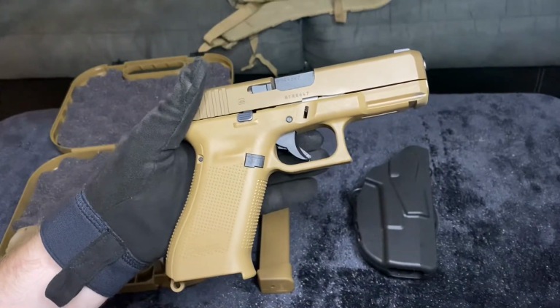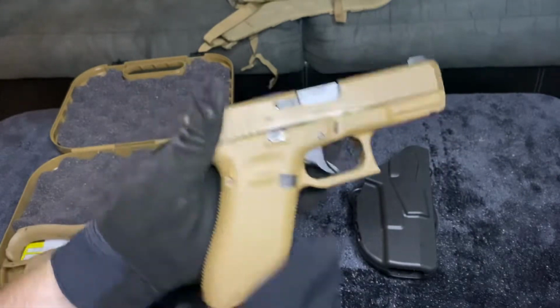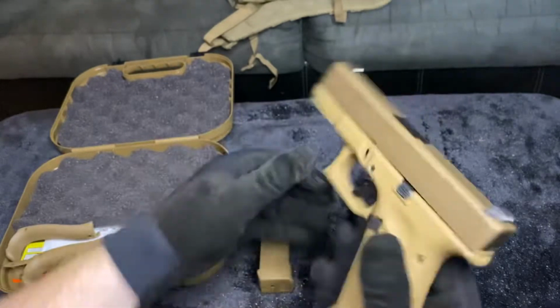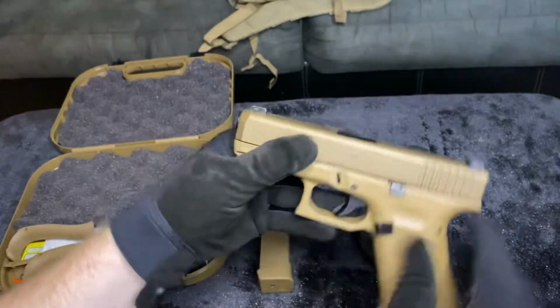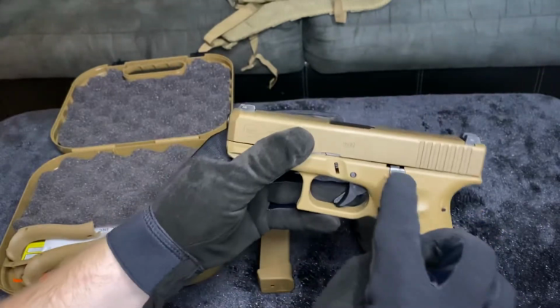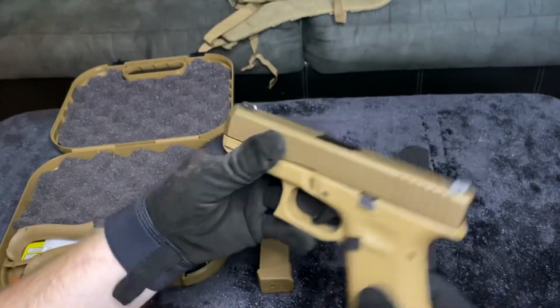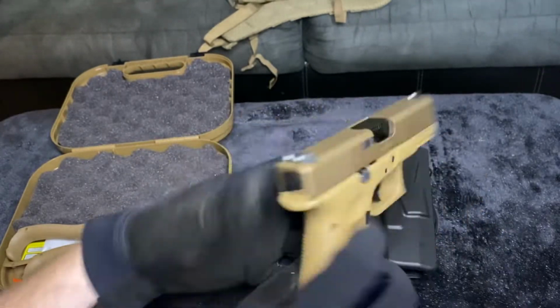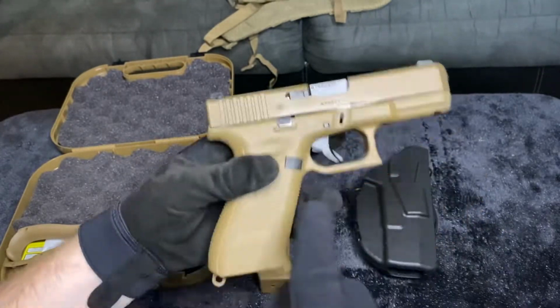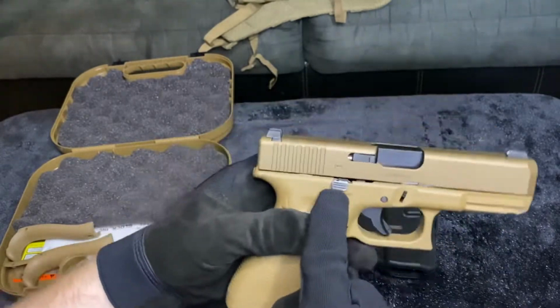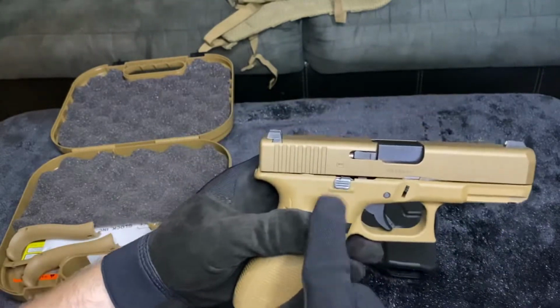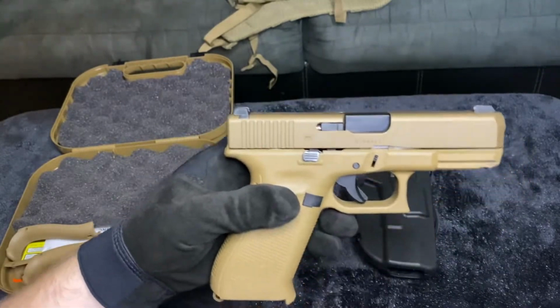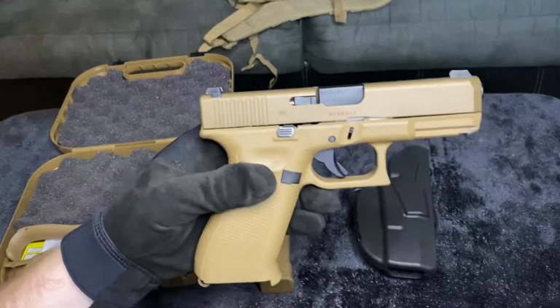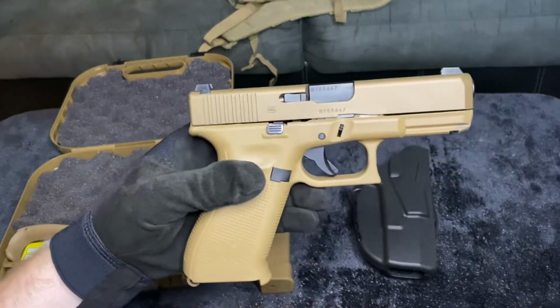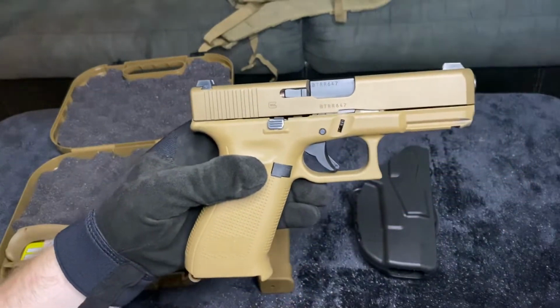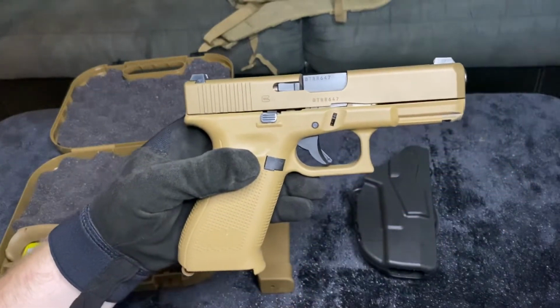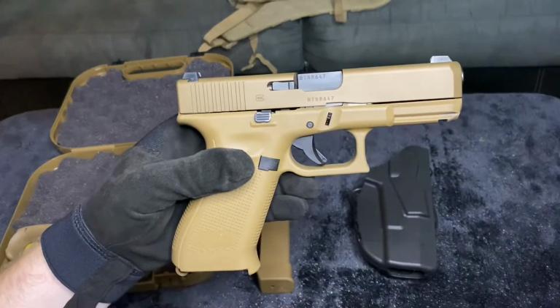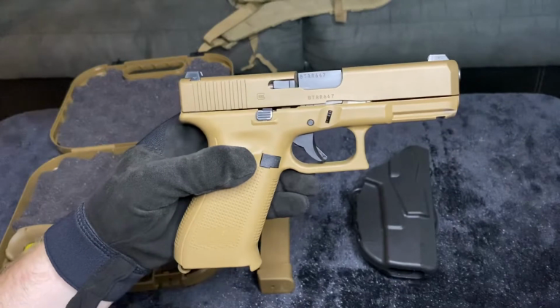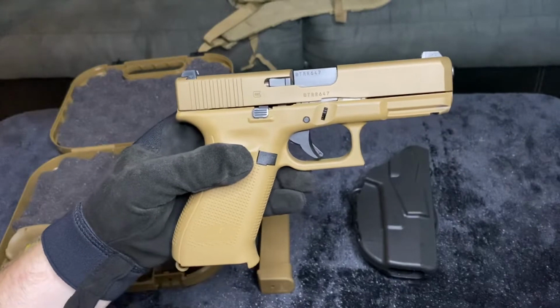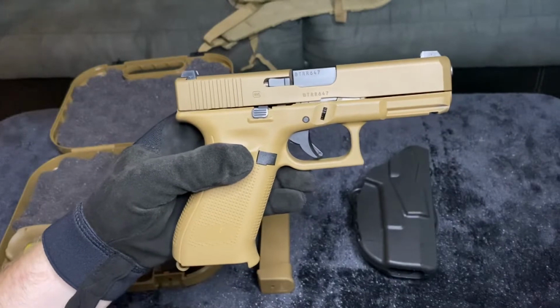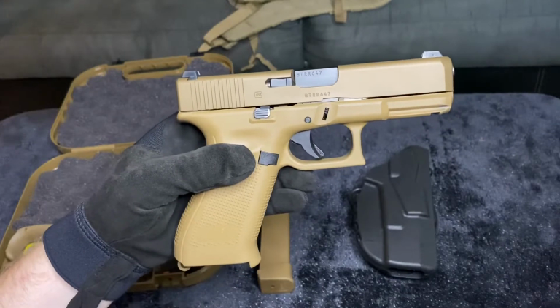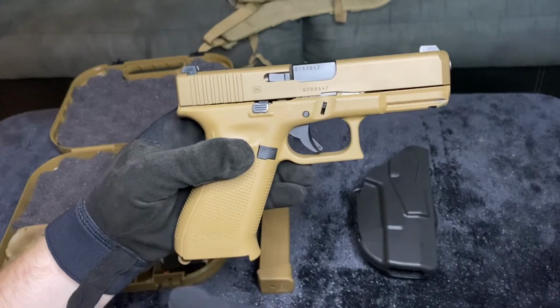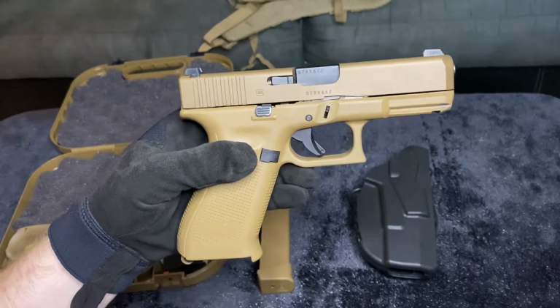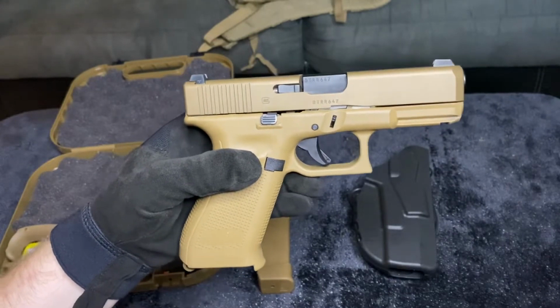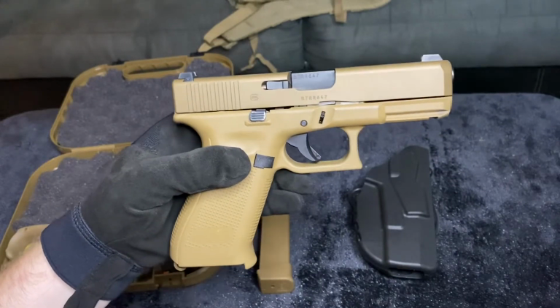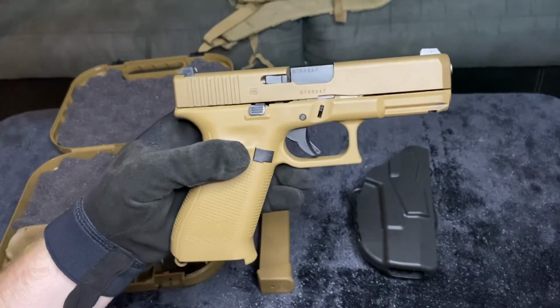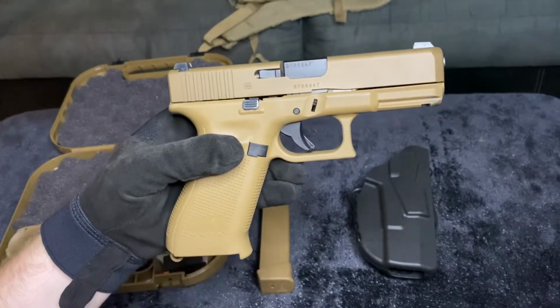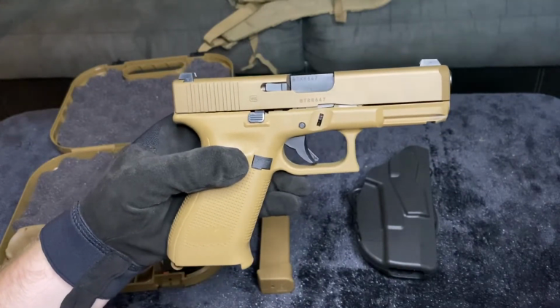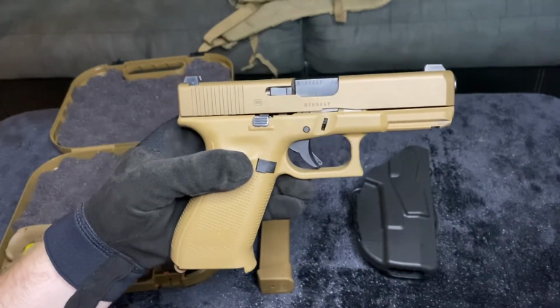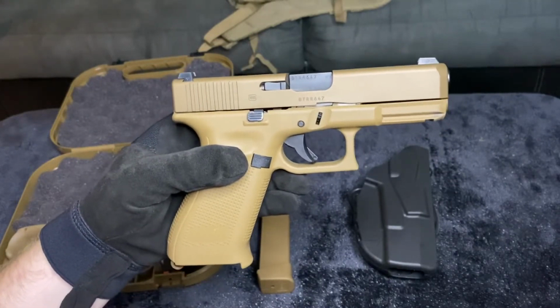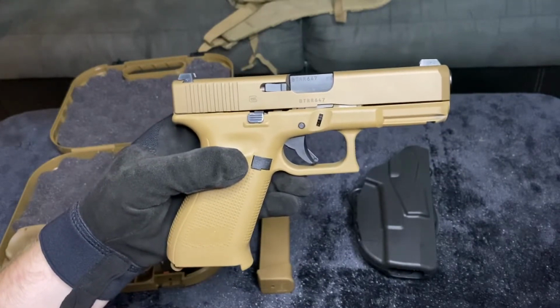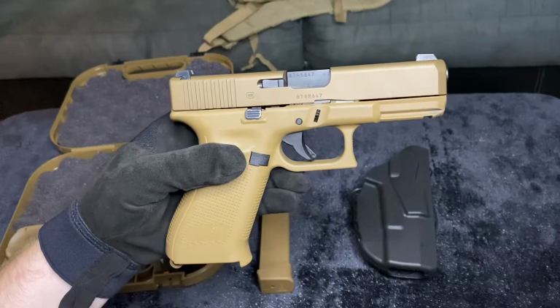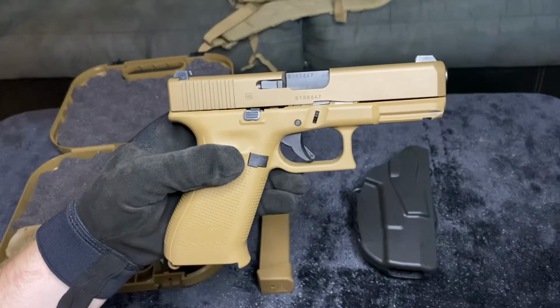We have an ambi slide release — one on each side. We also have an improved slide coating with higher corrosion resistance and a beveled front slide in front of the frame.